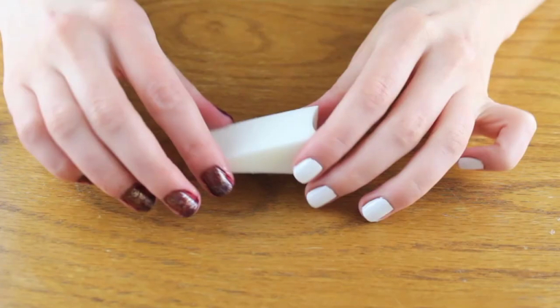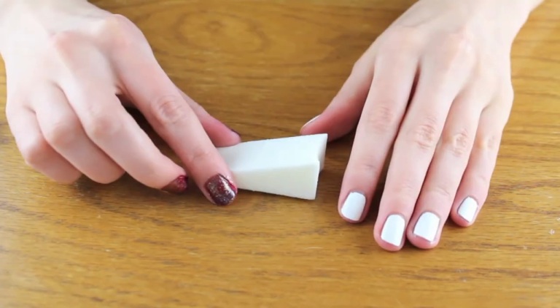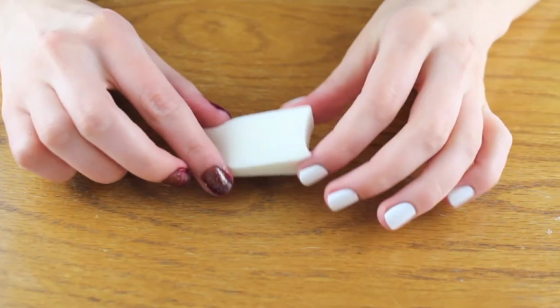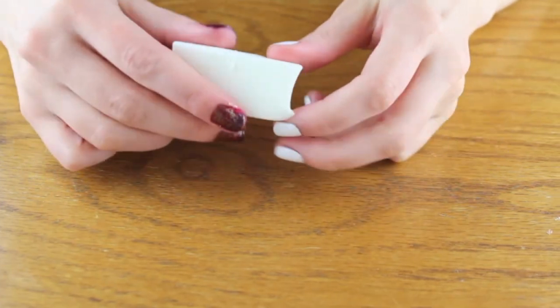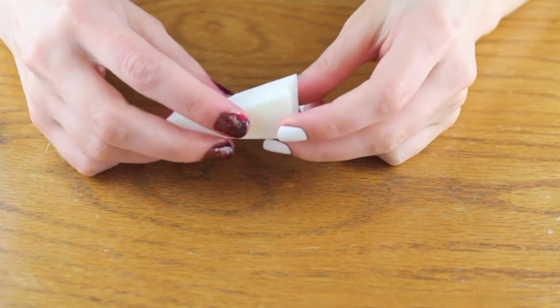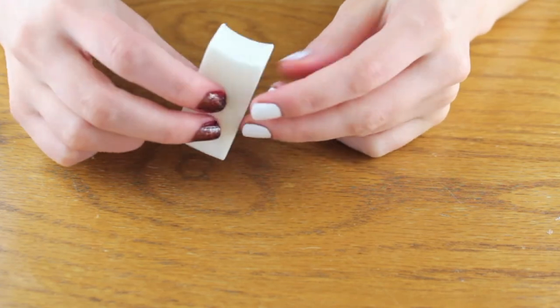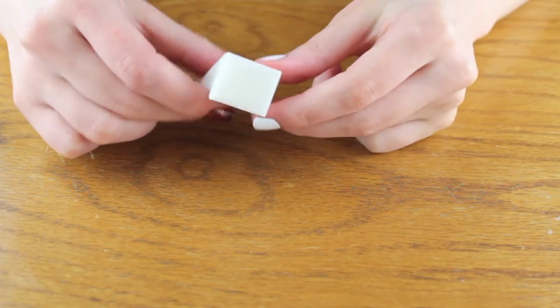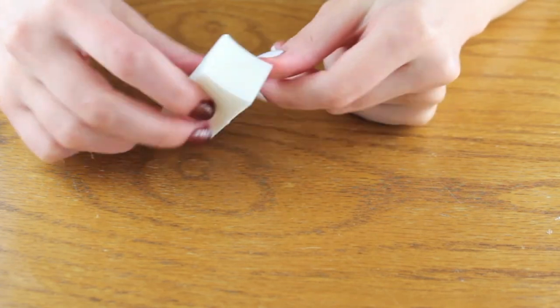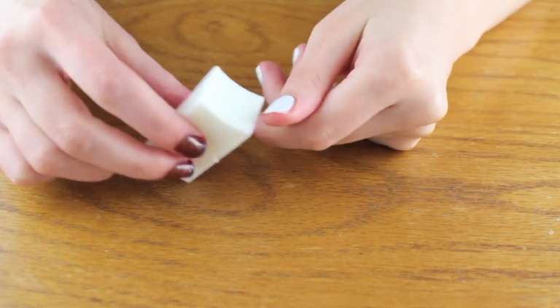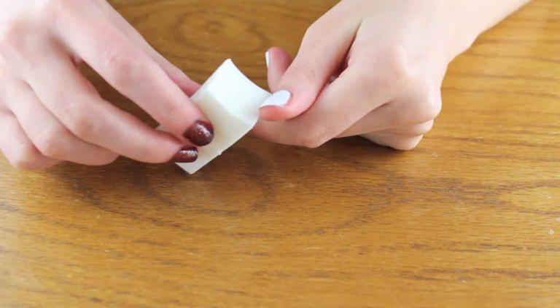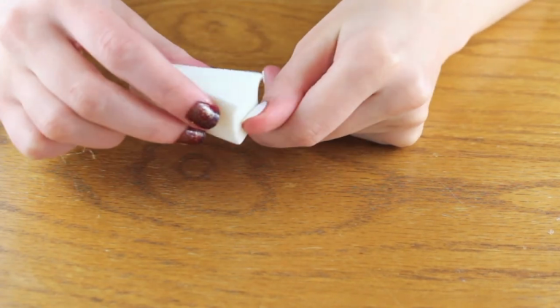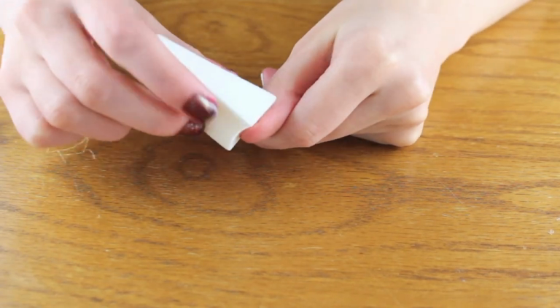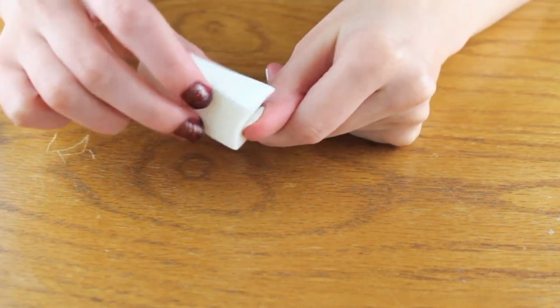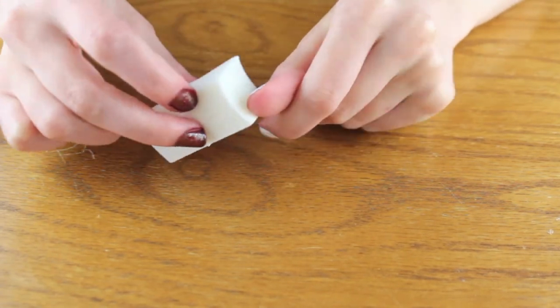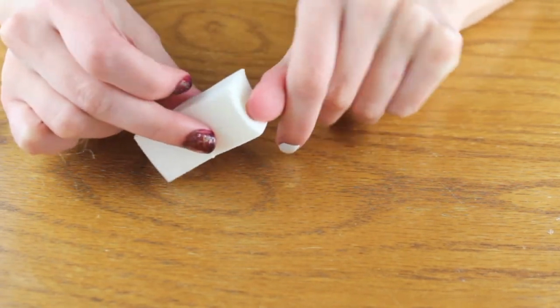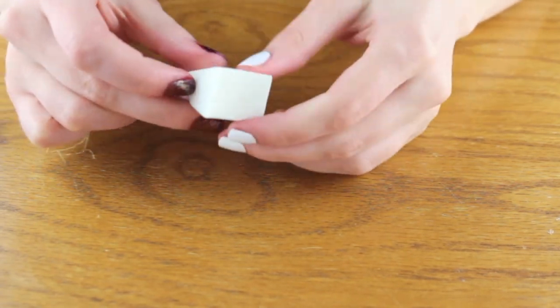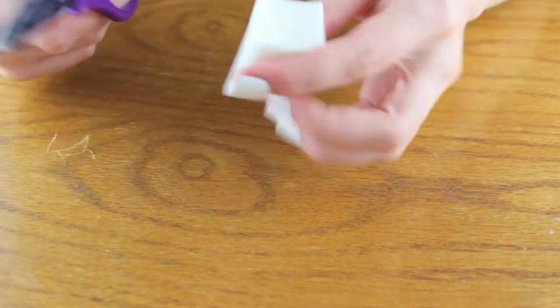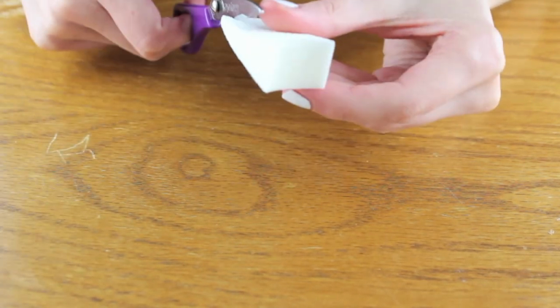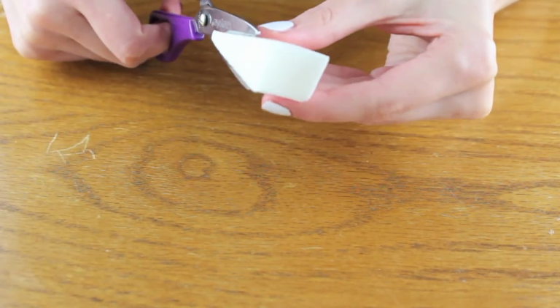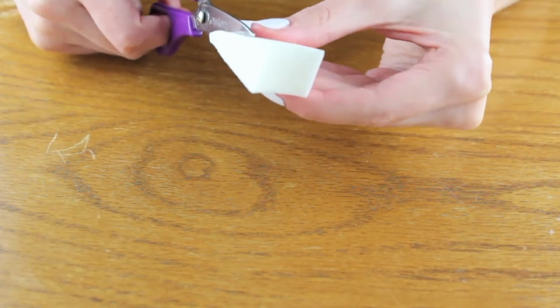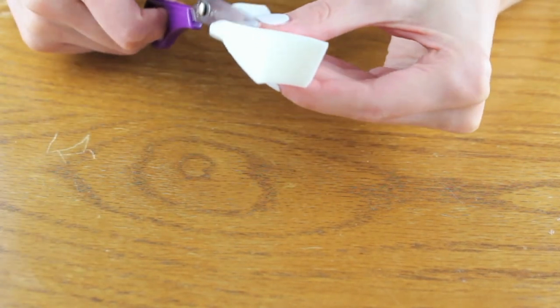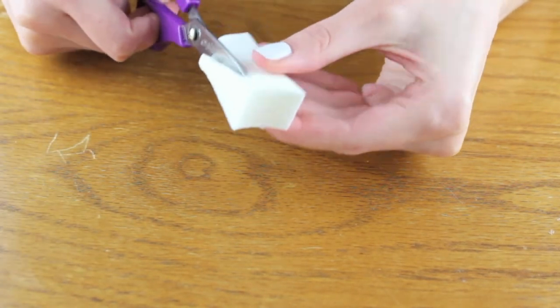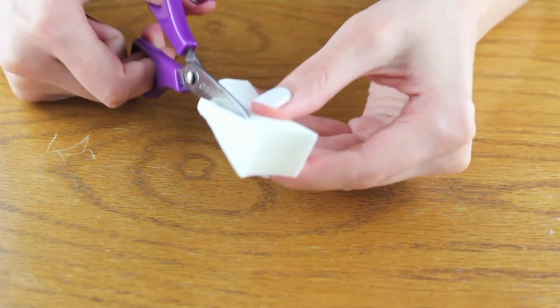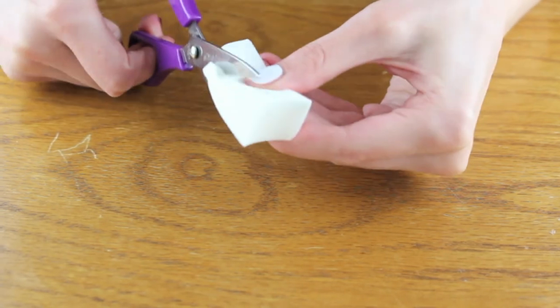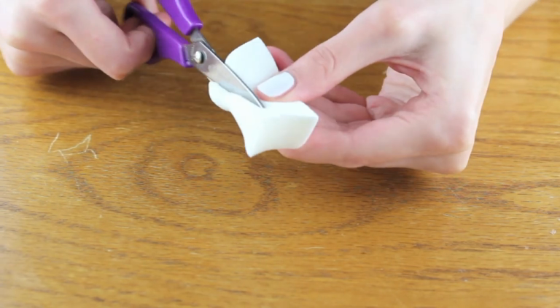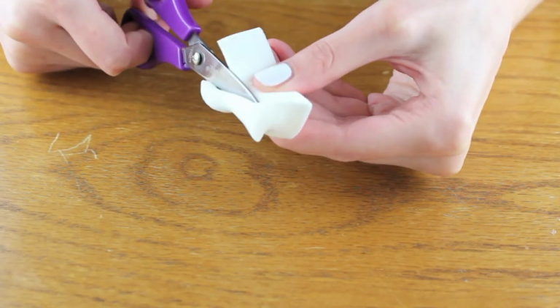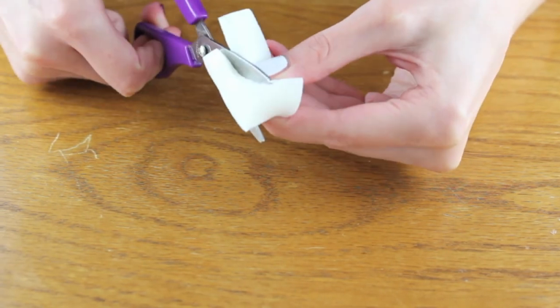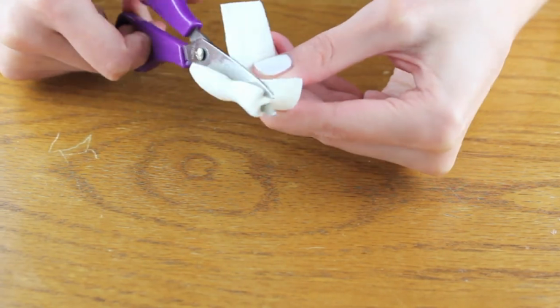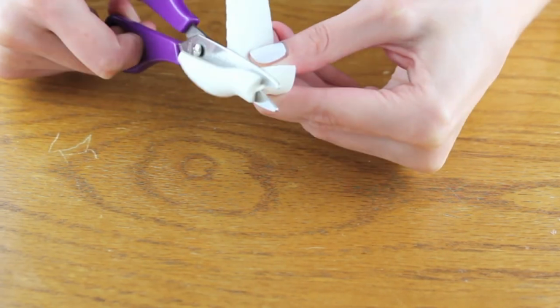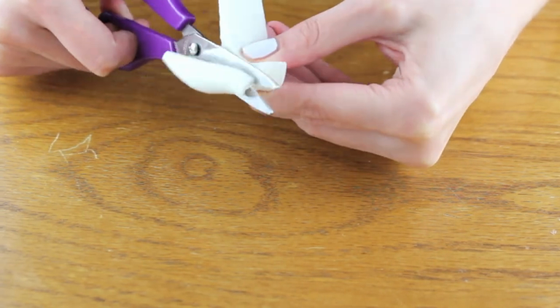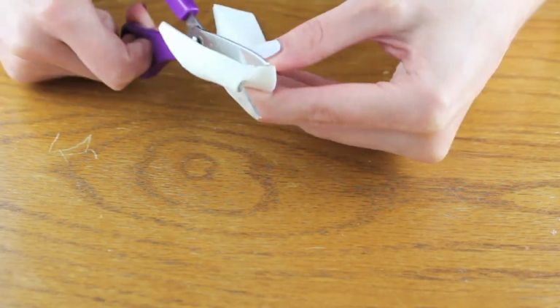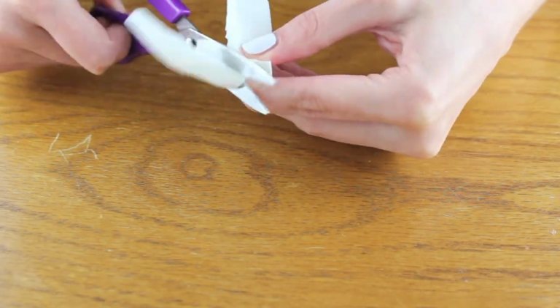First you want to take the makeup sponge and cut it down so that it fits the size of your nails. Mine I actually cut it a little bigger but it doesn't really matter — it's just that you don't want it to be too big.